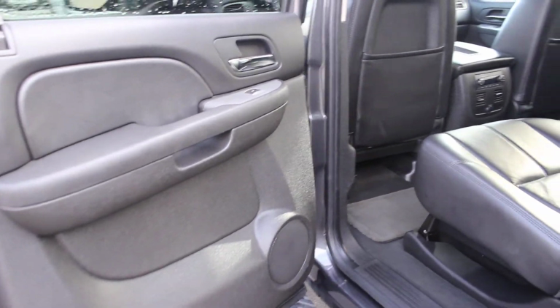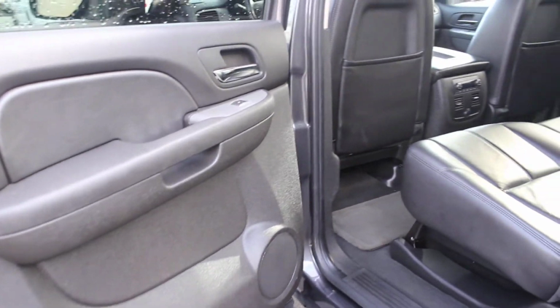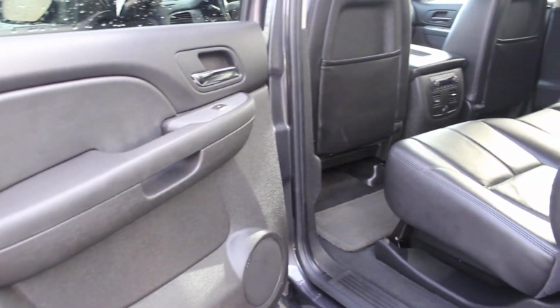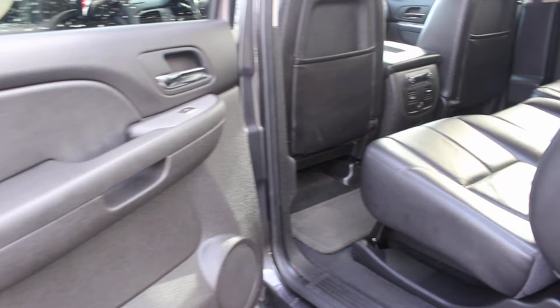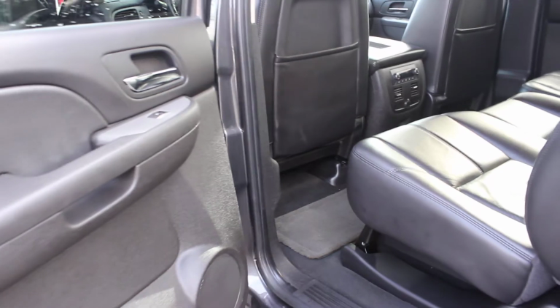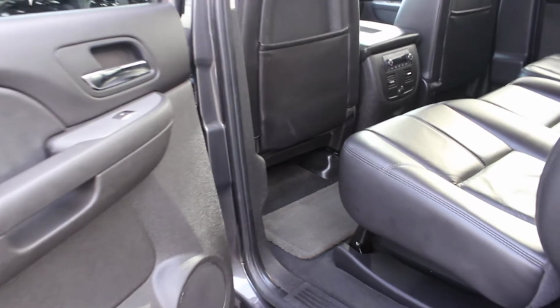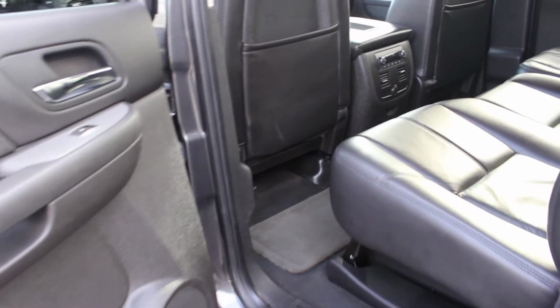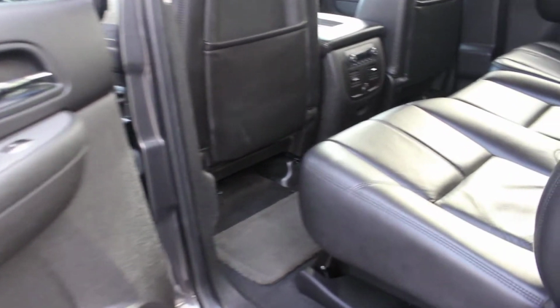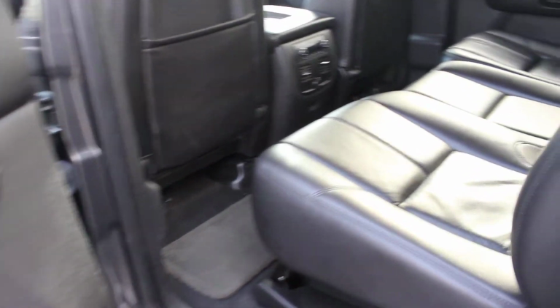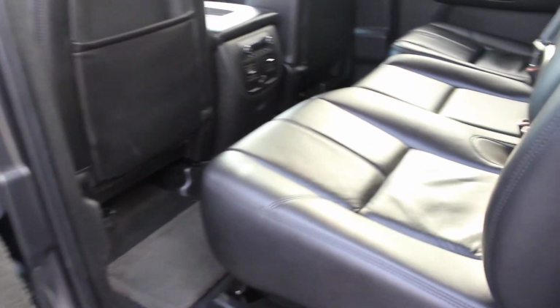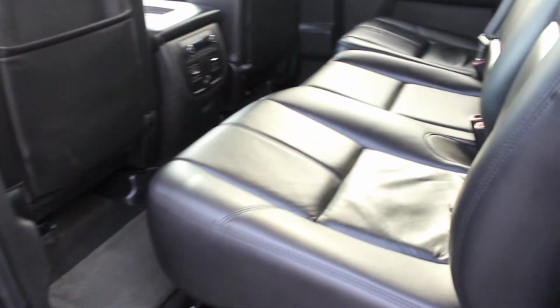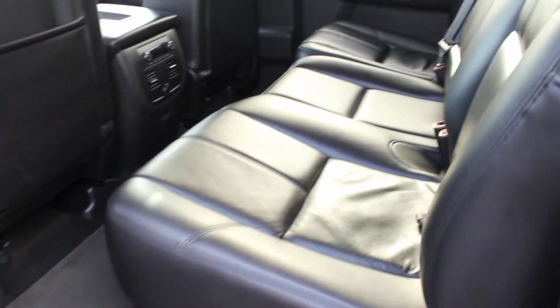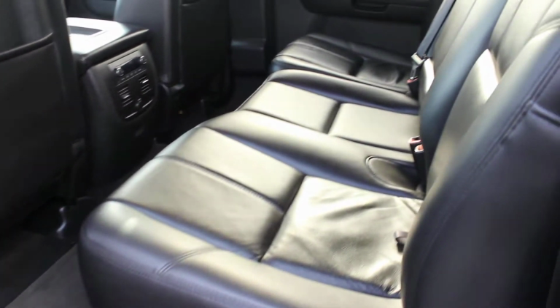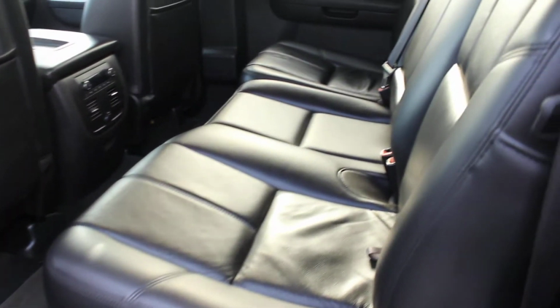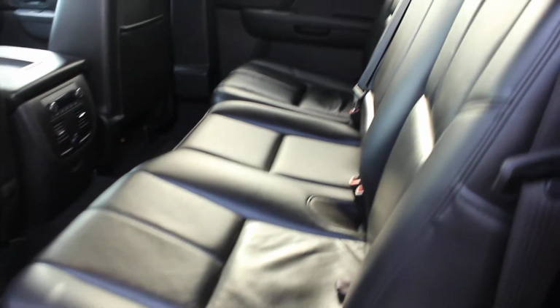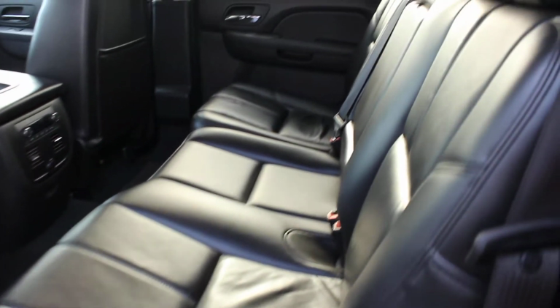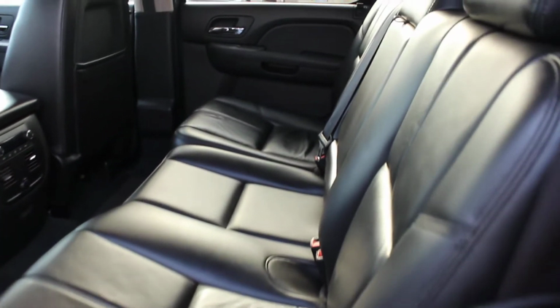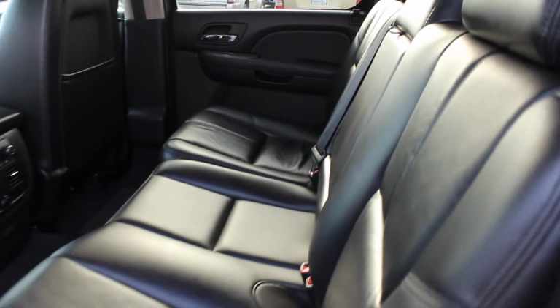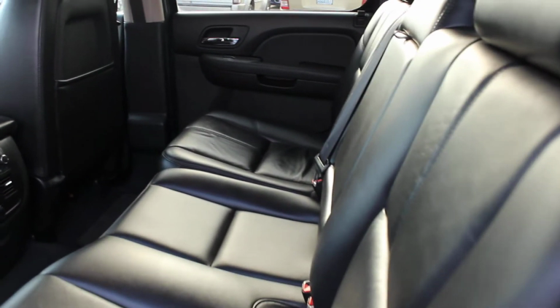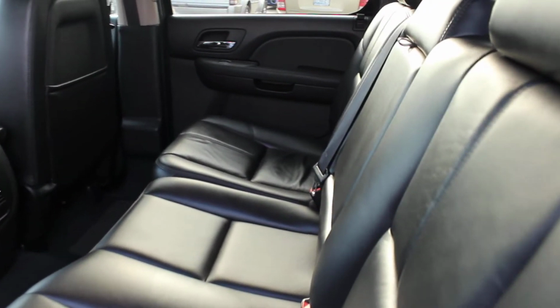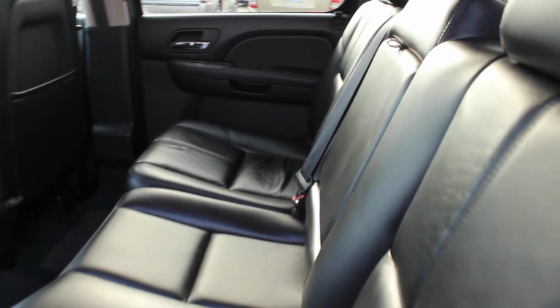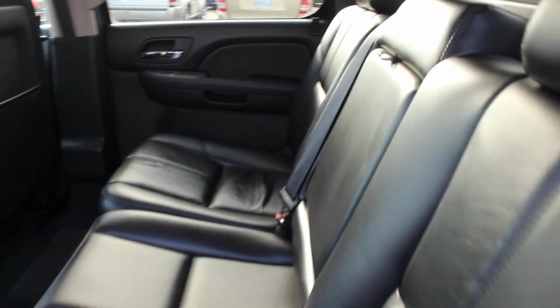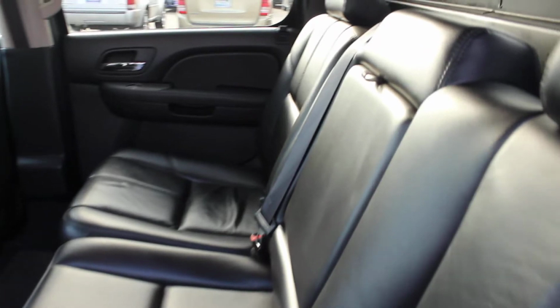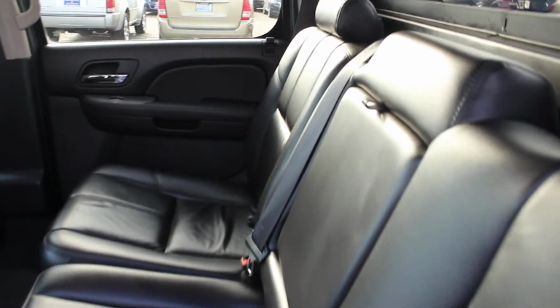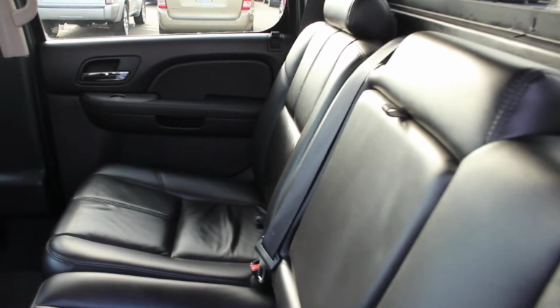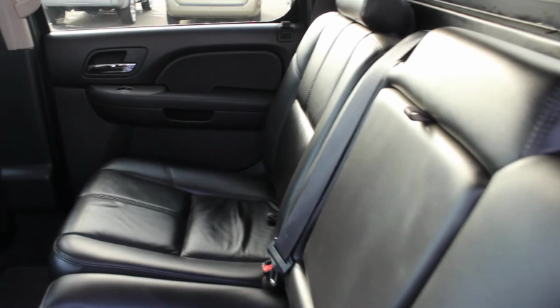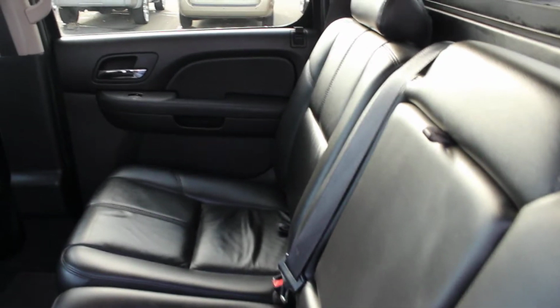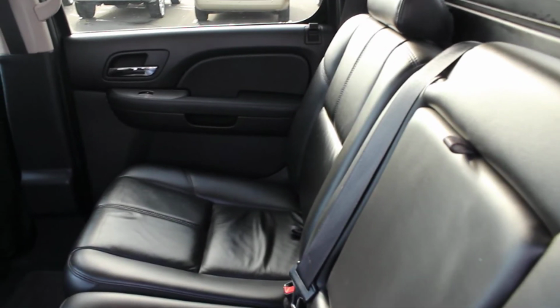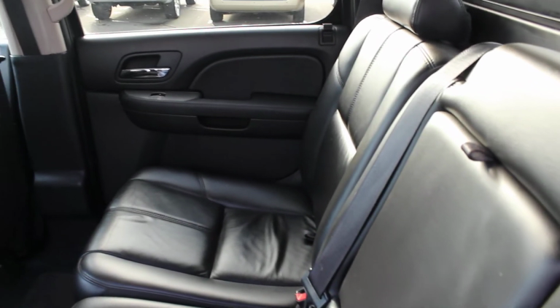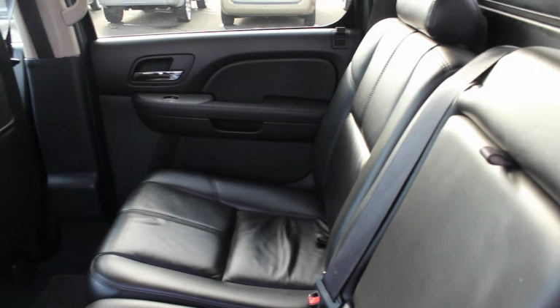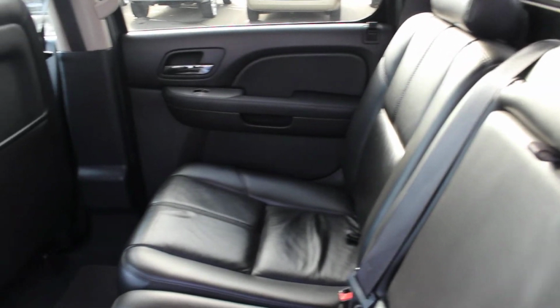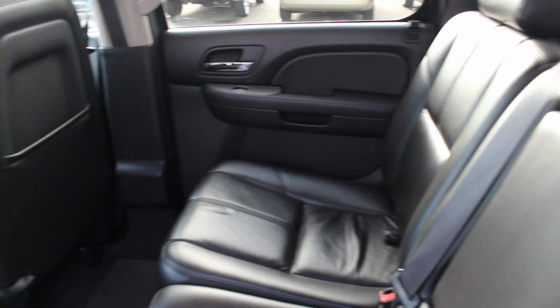The back seat comfortably seats three full-size adults and has temperature controls back here to keep everybody nice and warm.